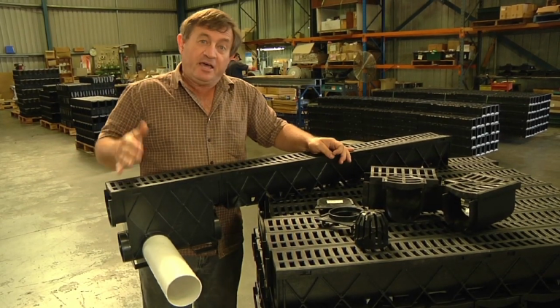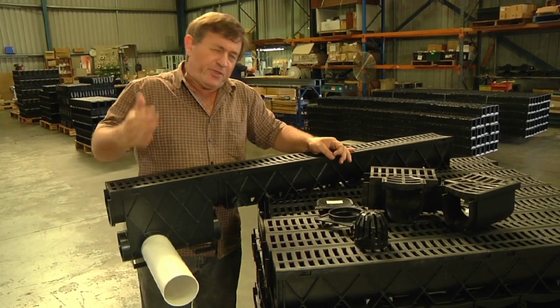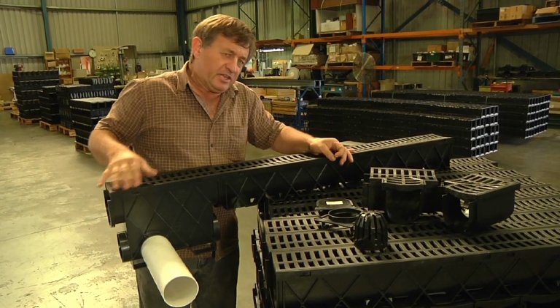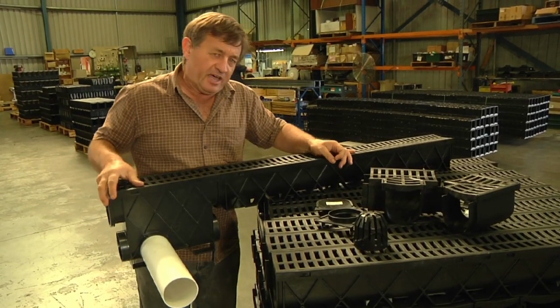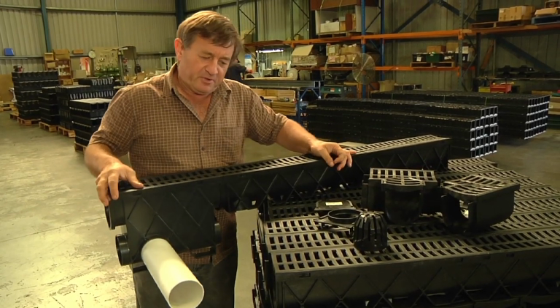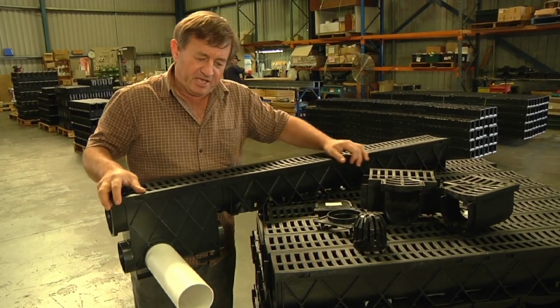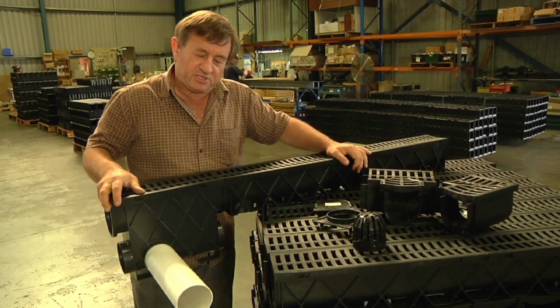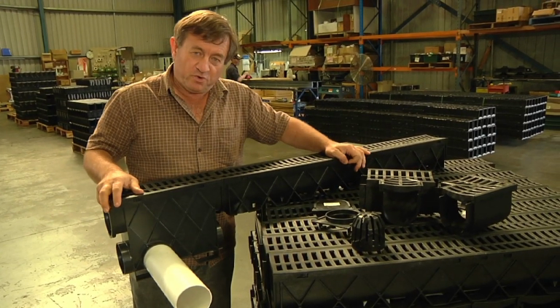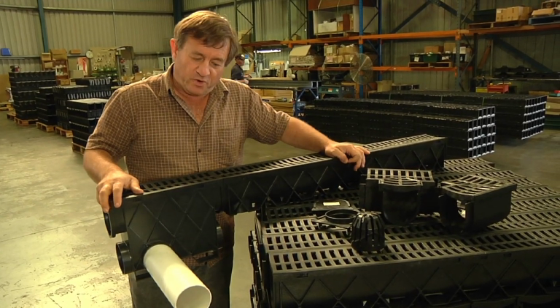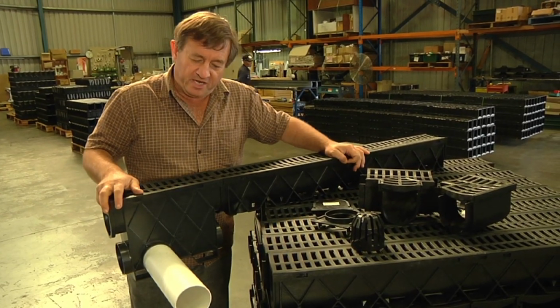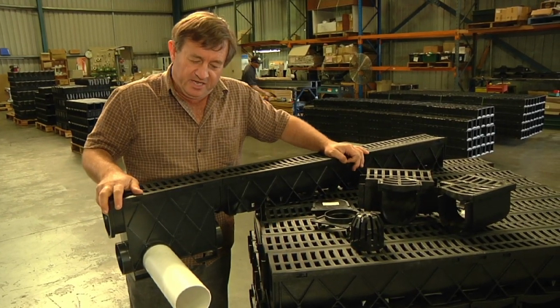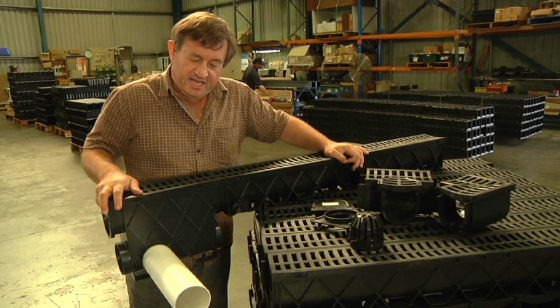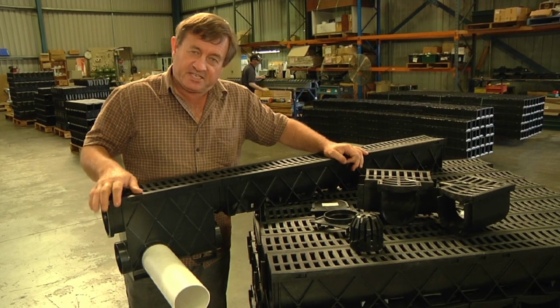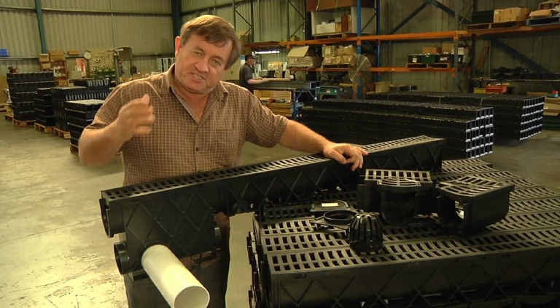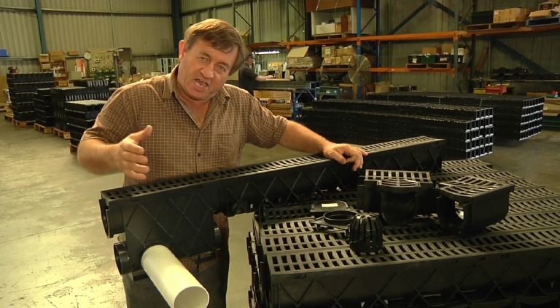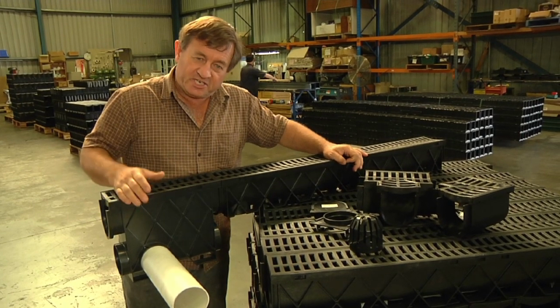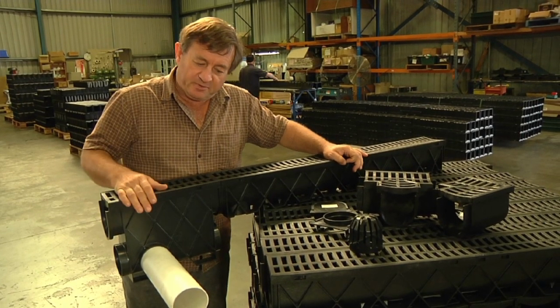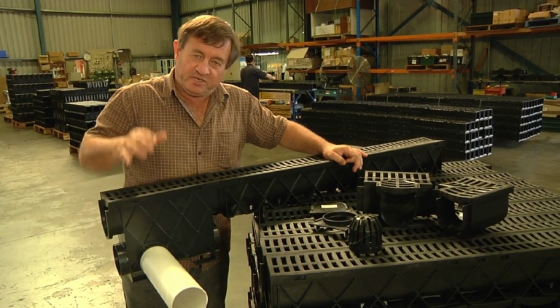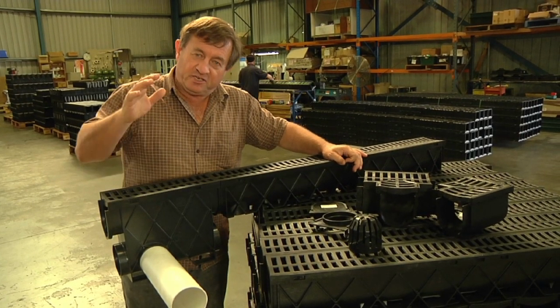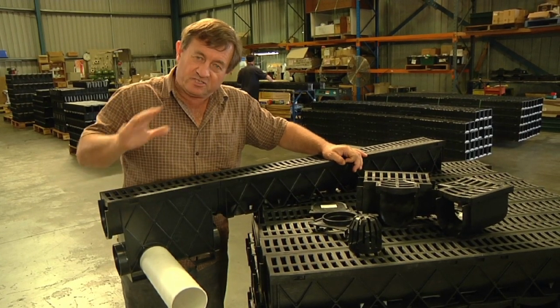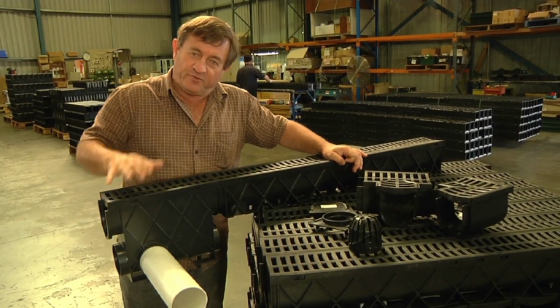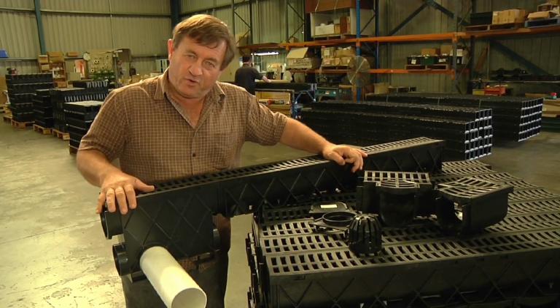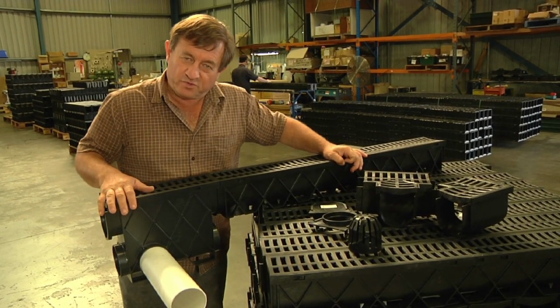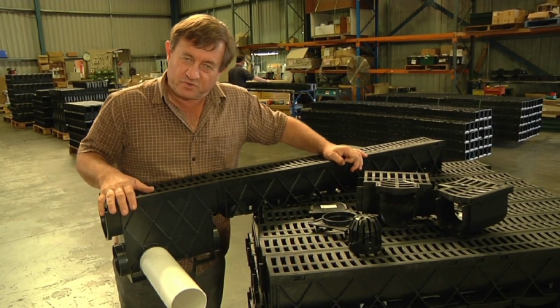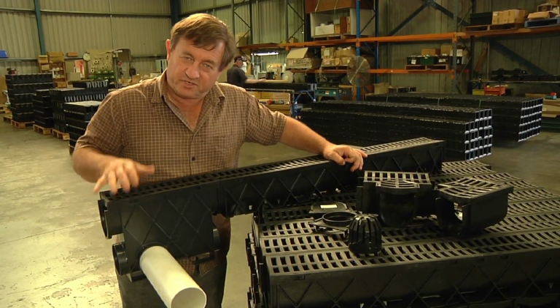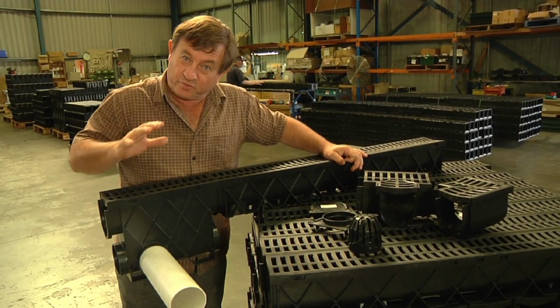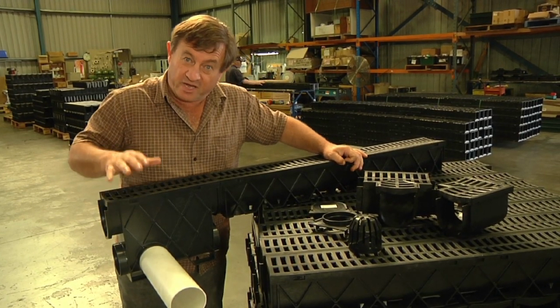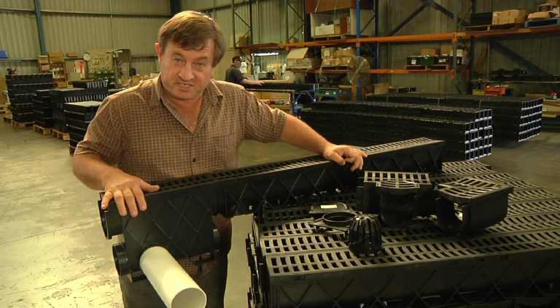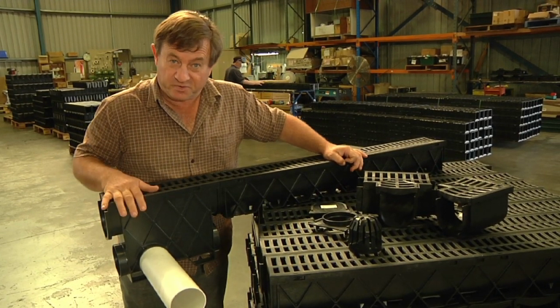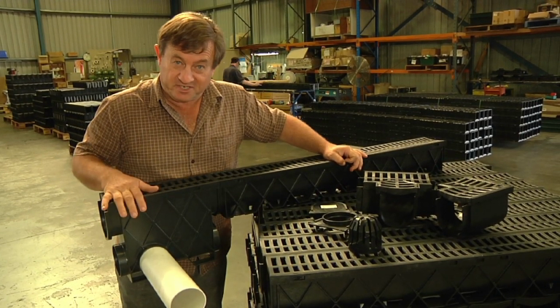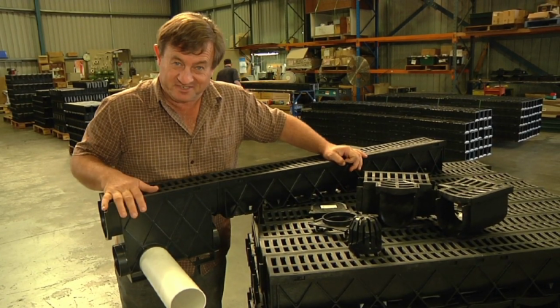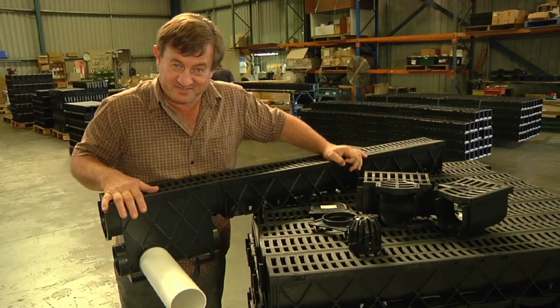The thing I love about Storm Drain is that it's so adaptable — you can use it for all sorts of drainage situations.